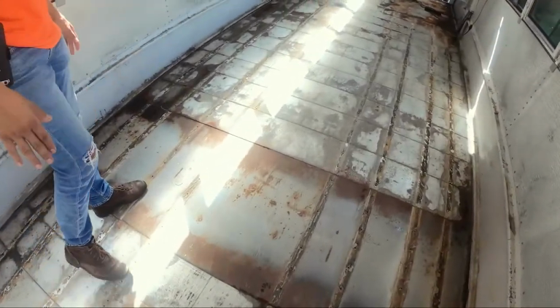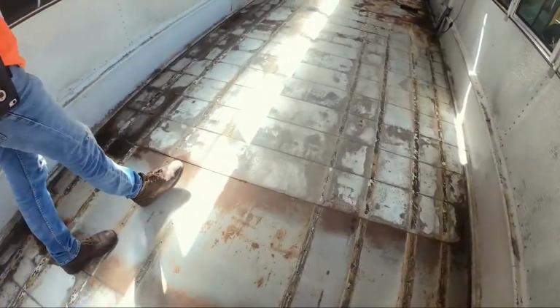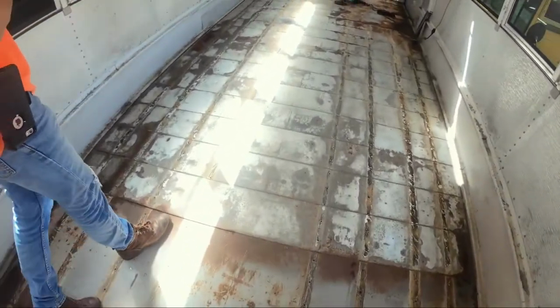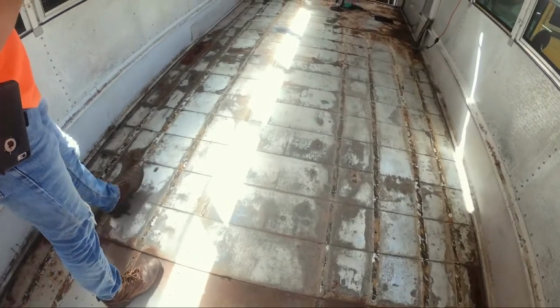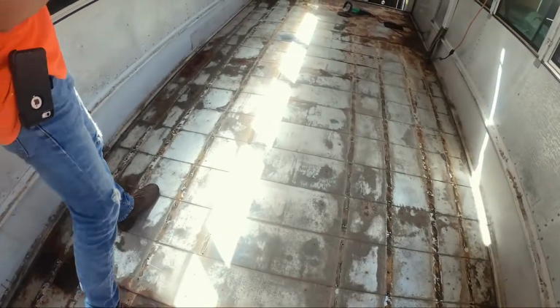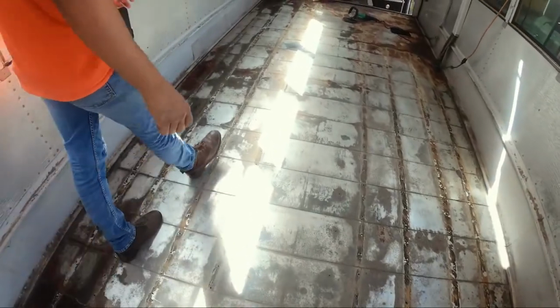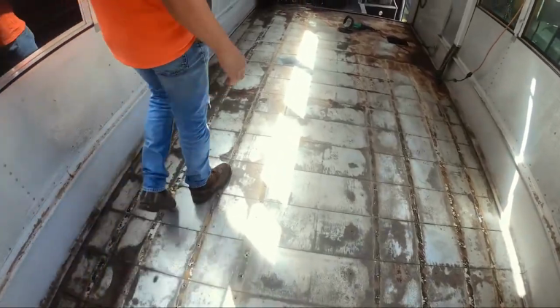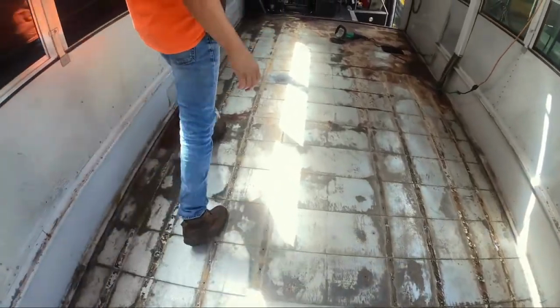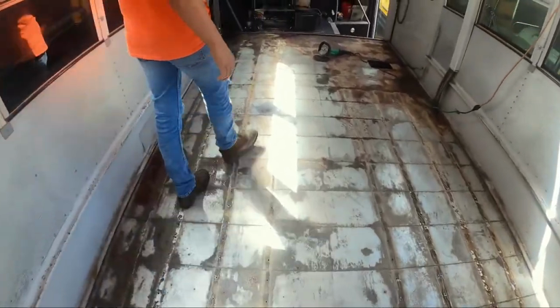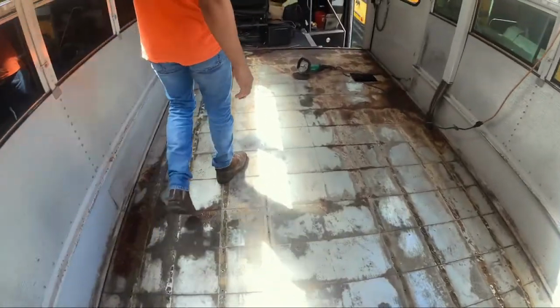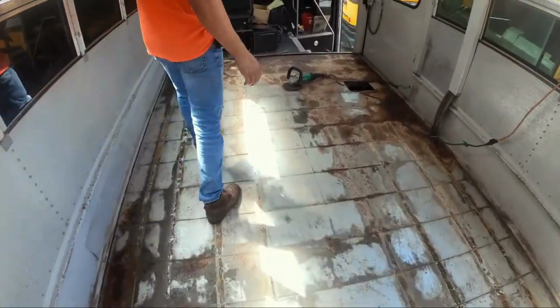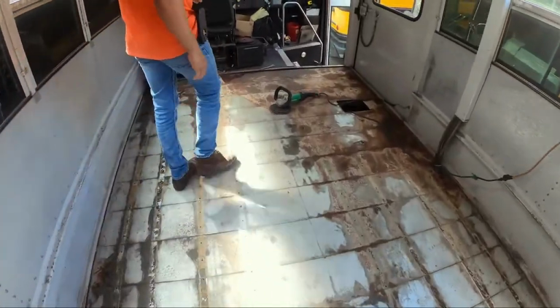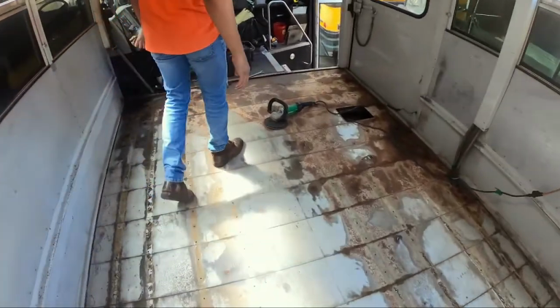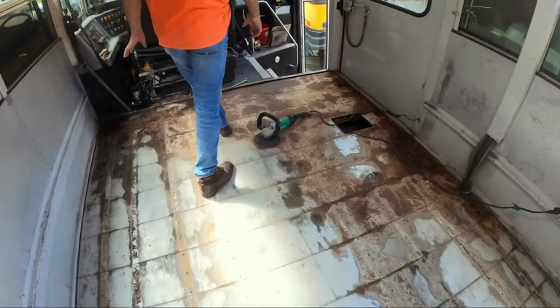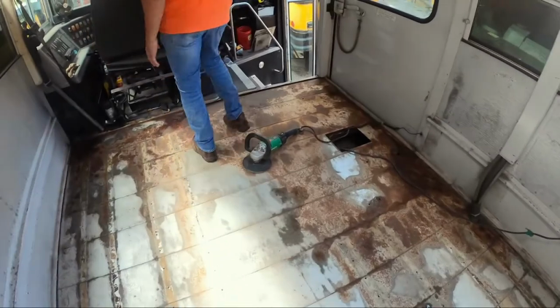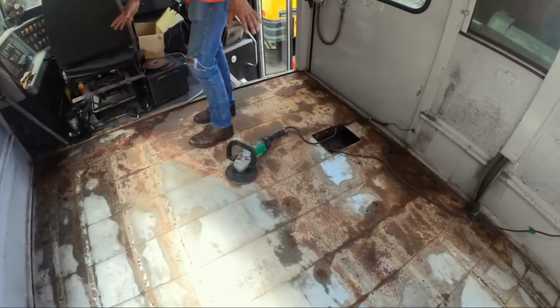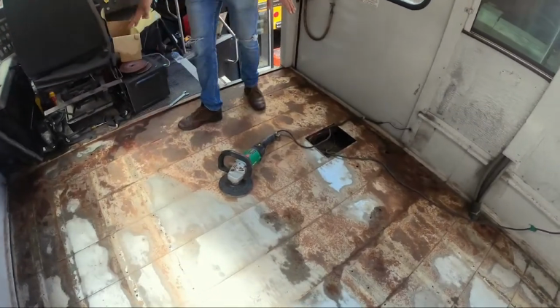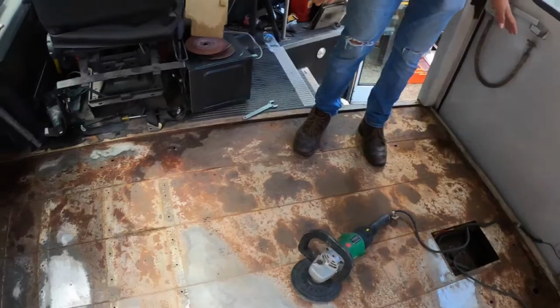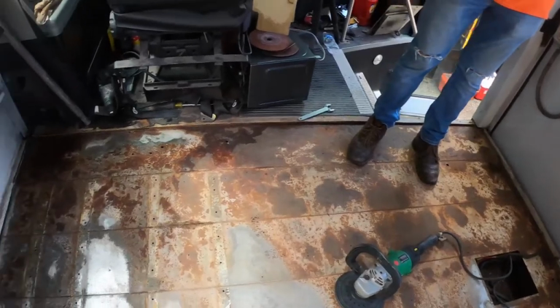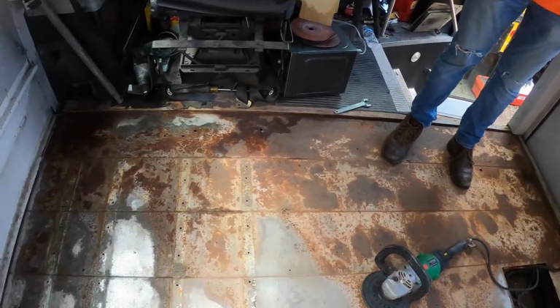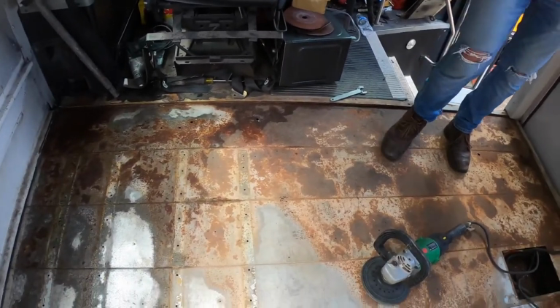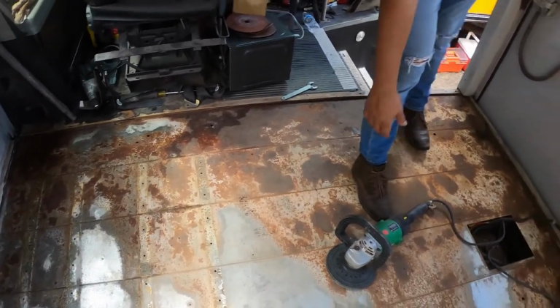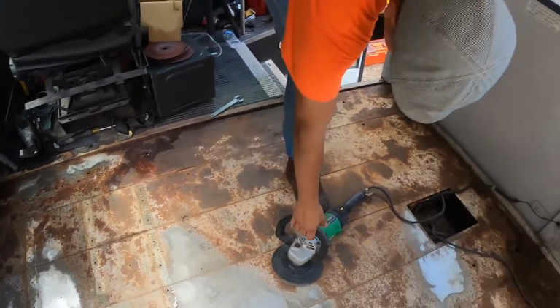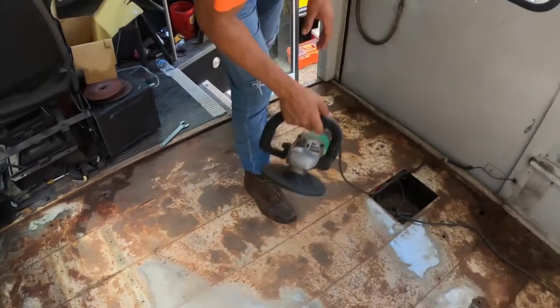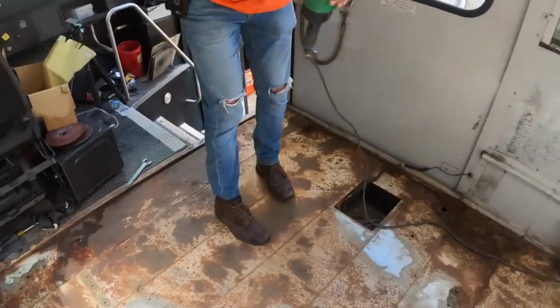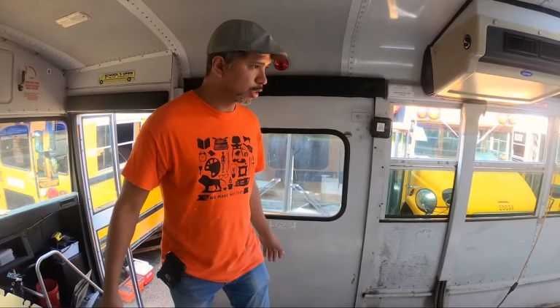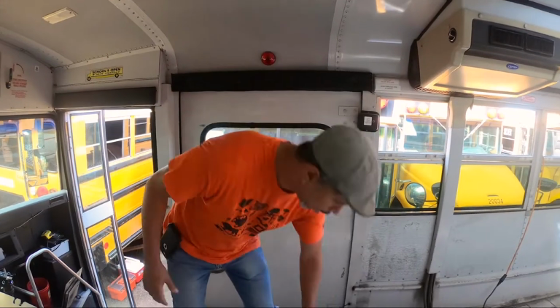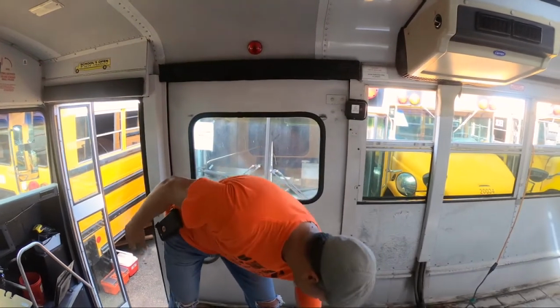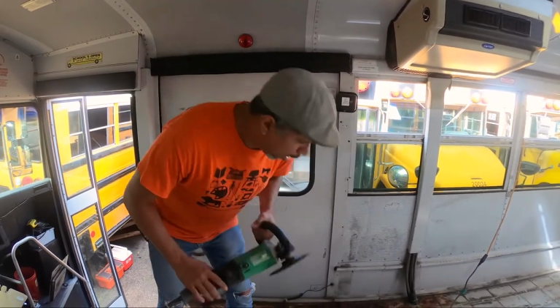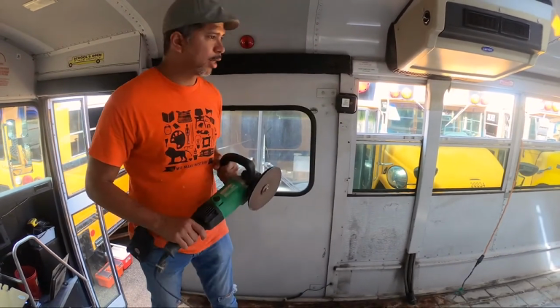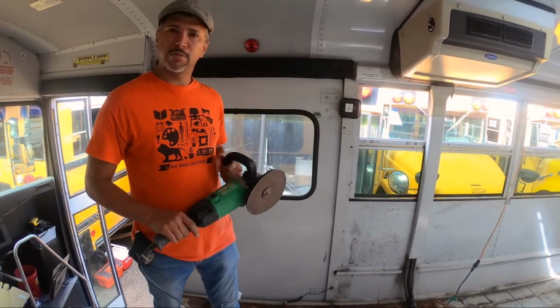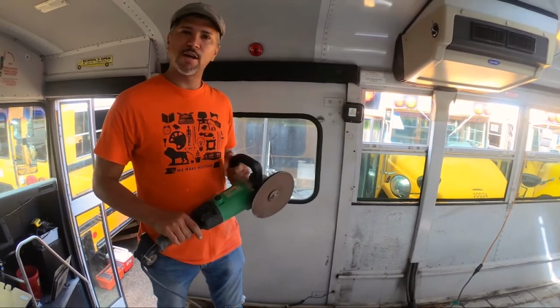There's nothing to worry about, but right here in the front is where most of the rust is. To sand this, we got this grinder, so let's get to work and let's get rid of this rust.